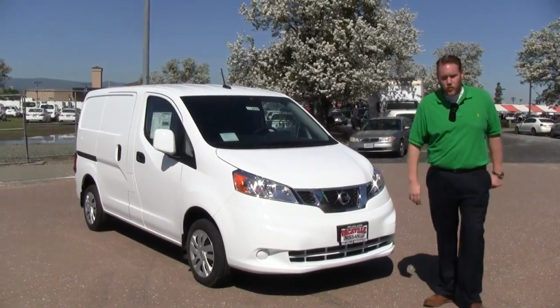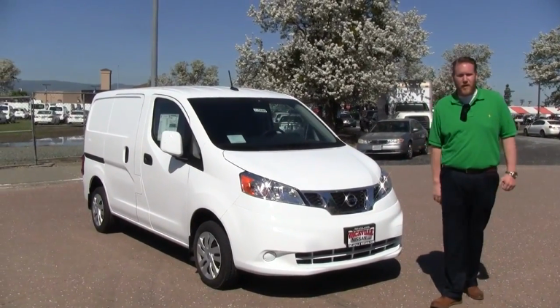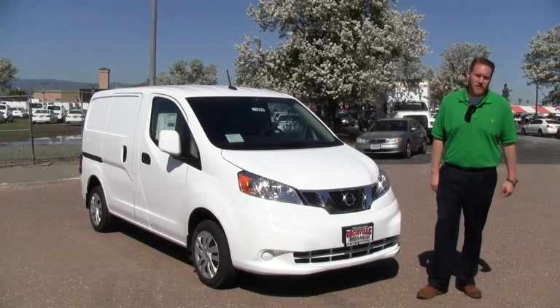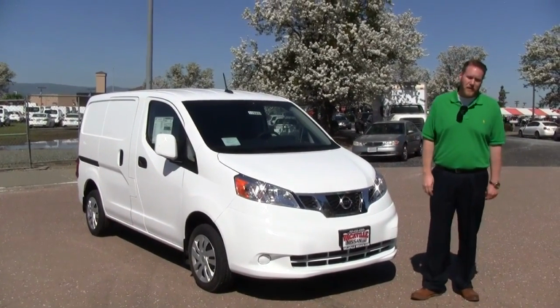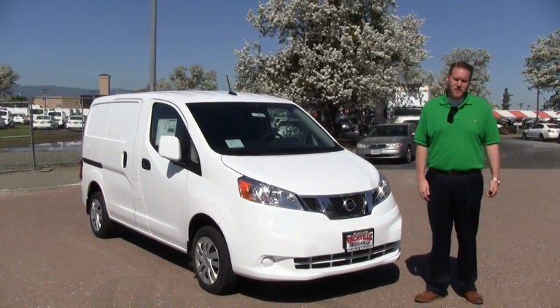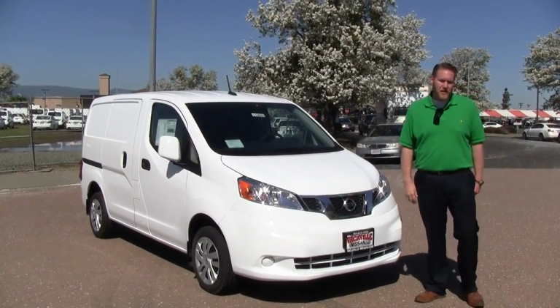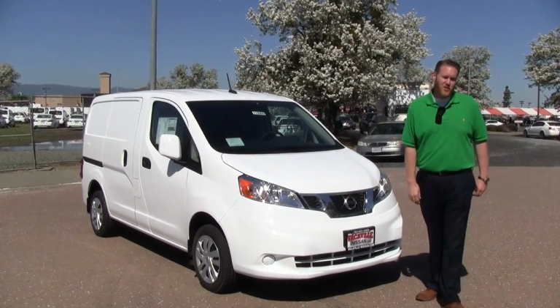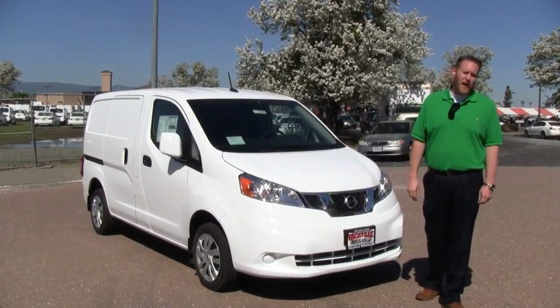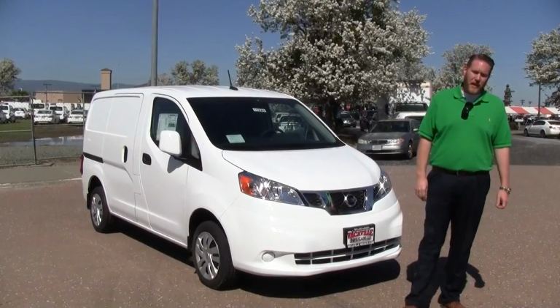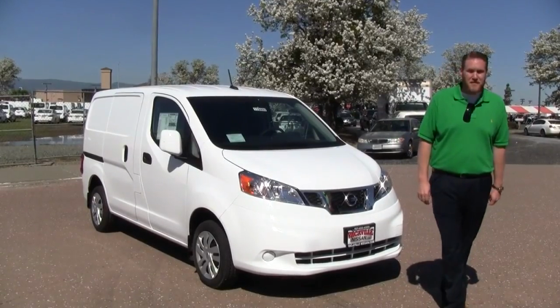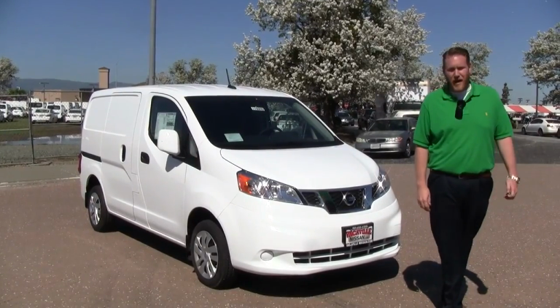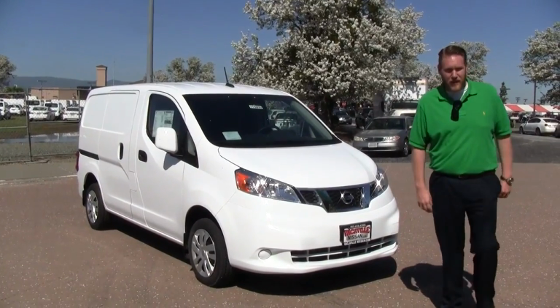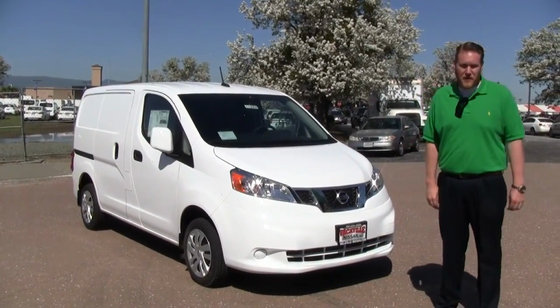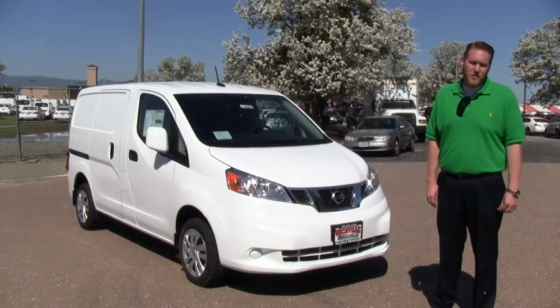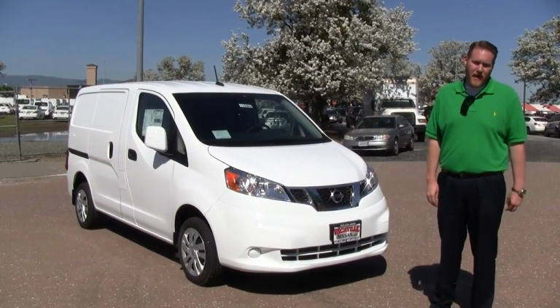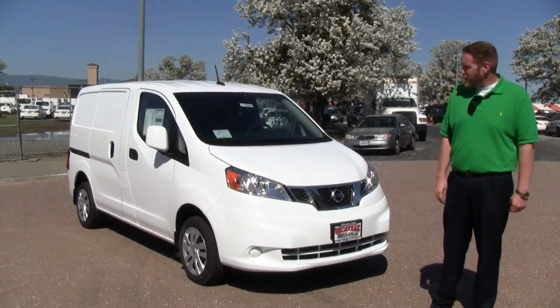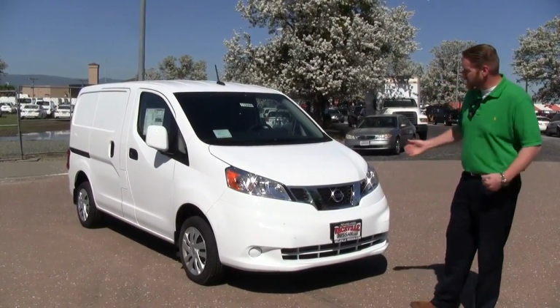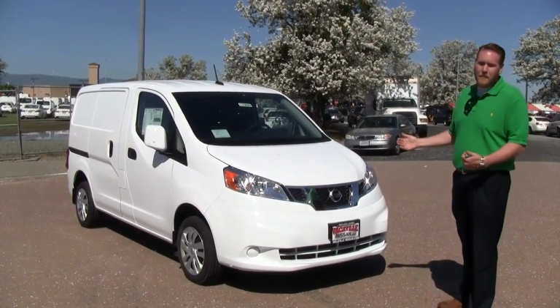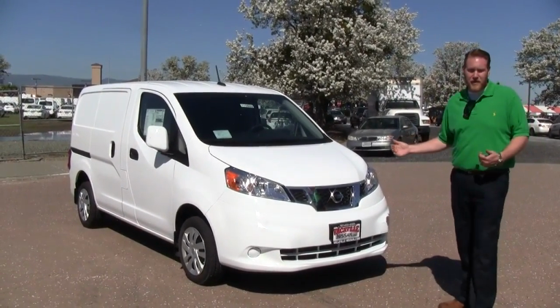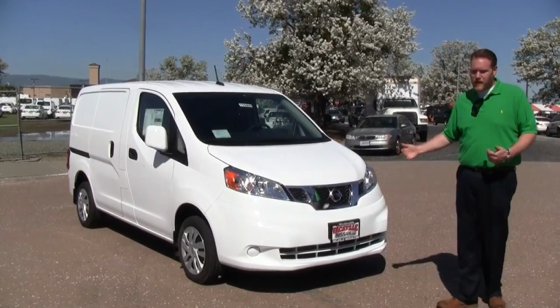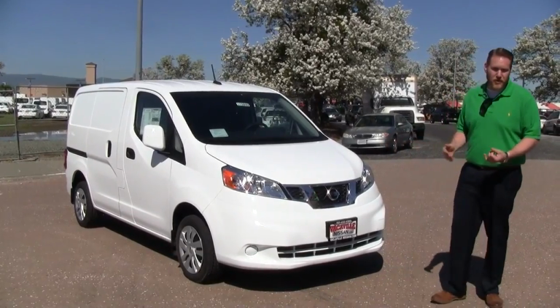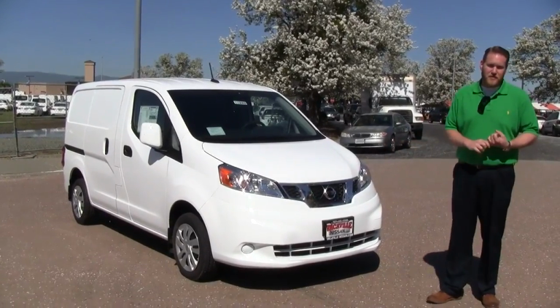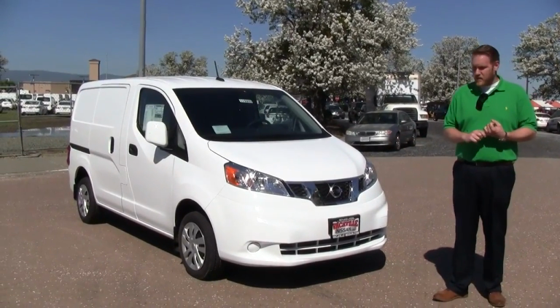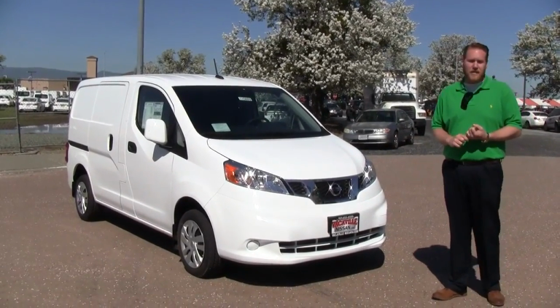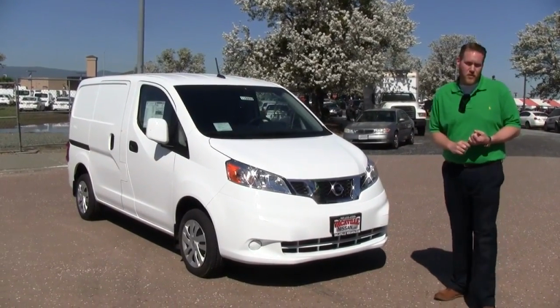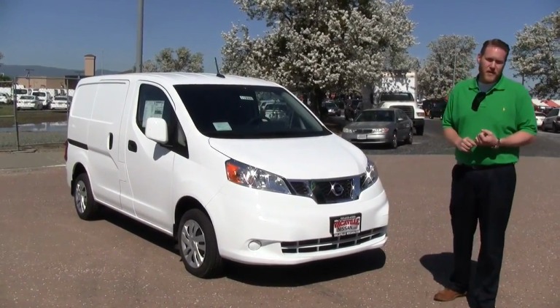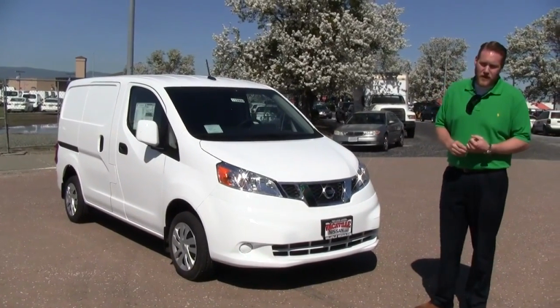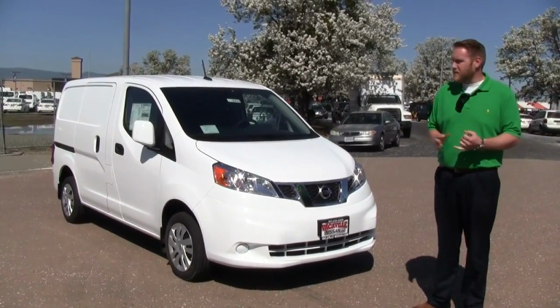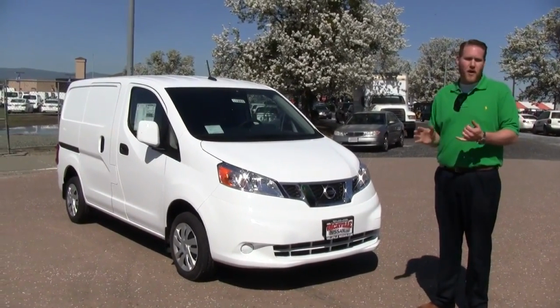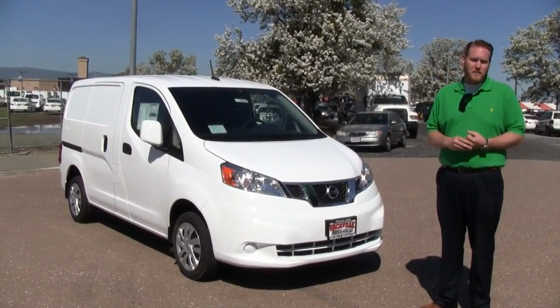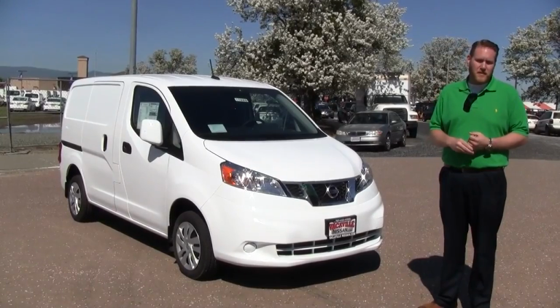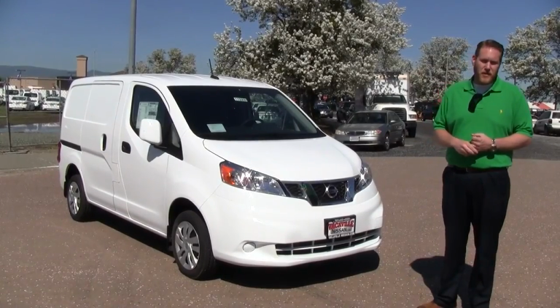As all NV200s are, they're really great on fuel economy. Your city is going to be 24 miles per gallon, 26 on the highway, with a combined of 25. Being that it is a compact vehicle, your turning radius is insanely short, as well as getting this vehicle parked in busy city situations.